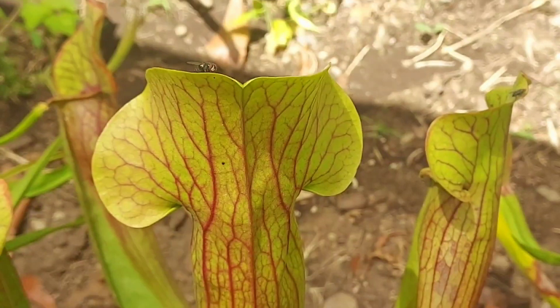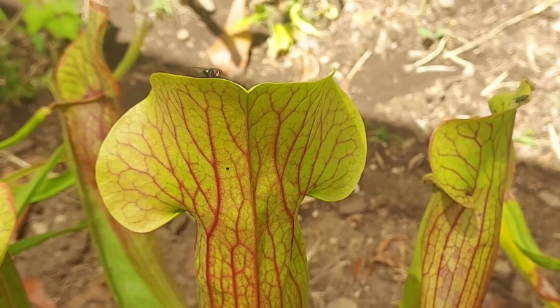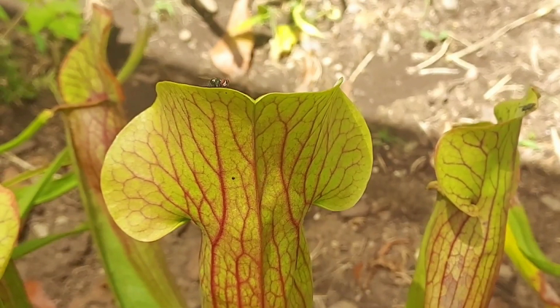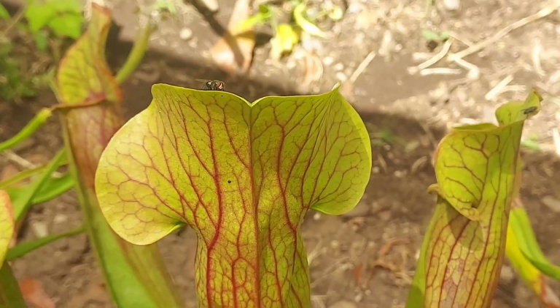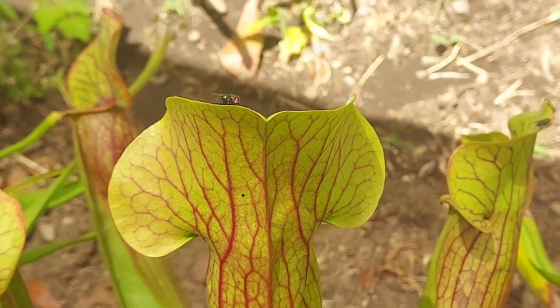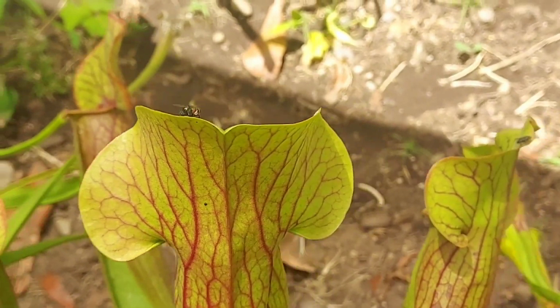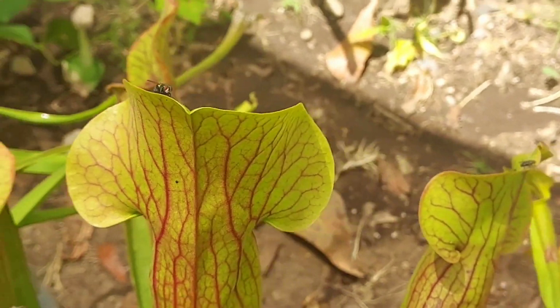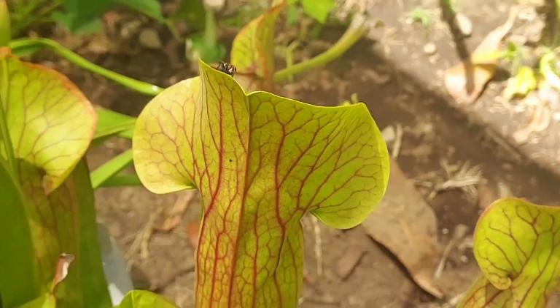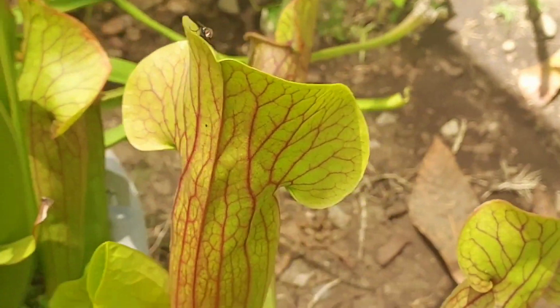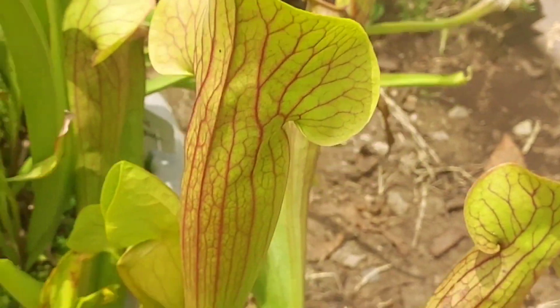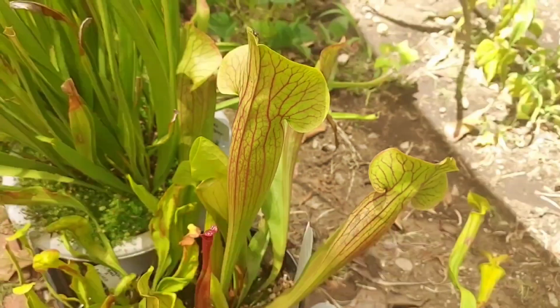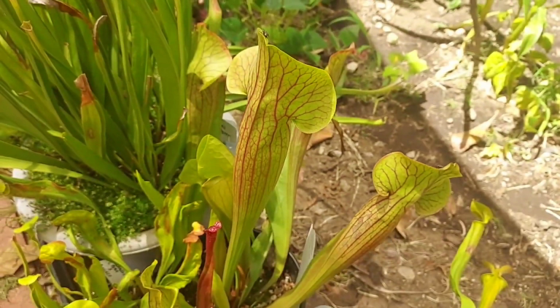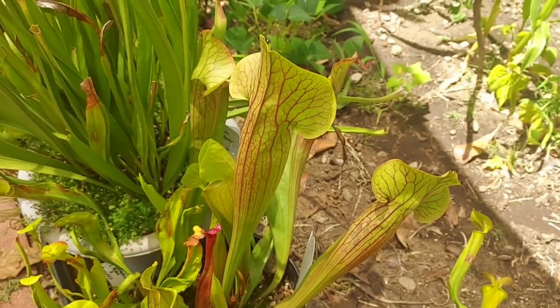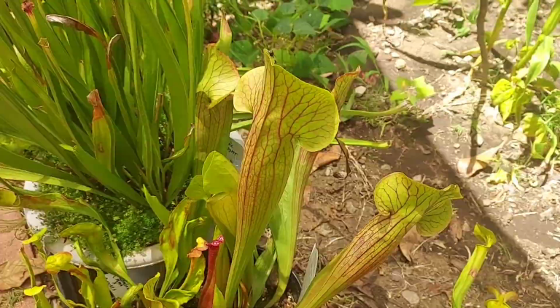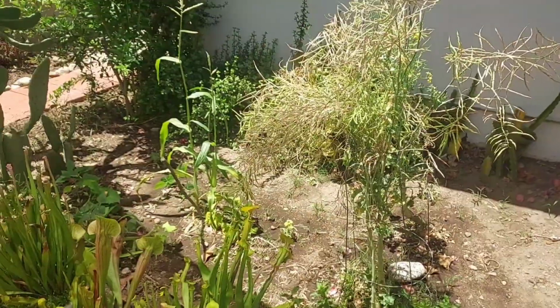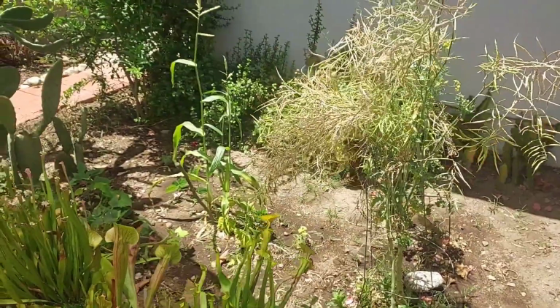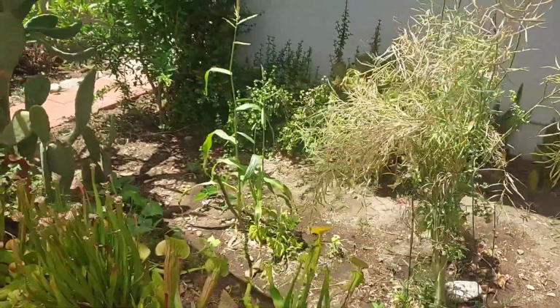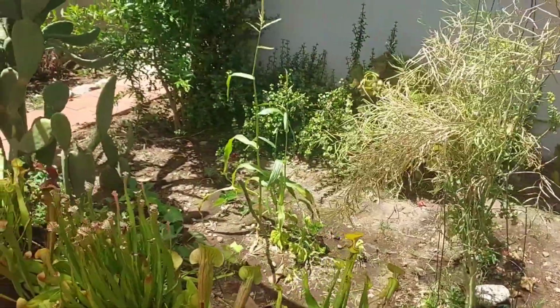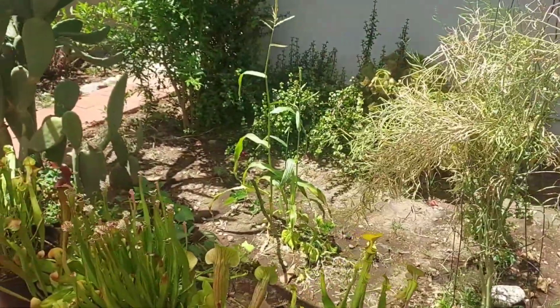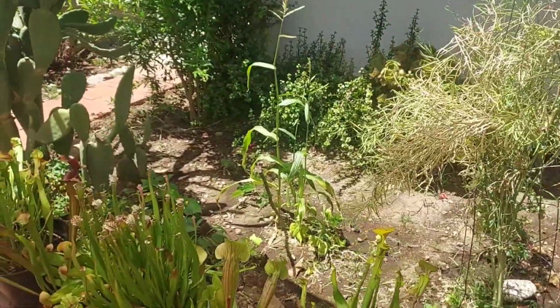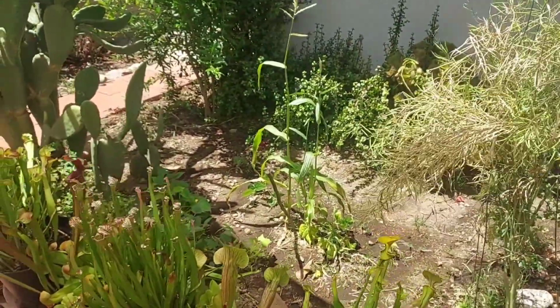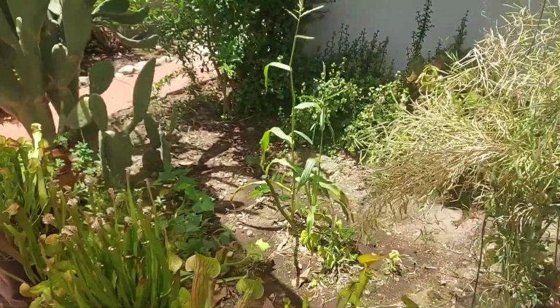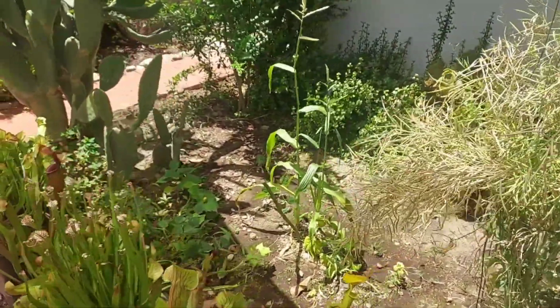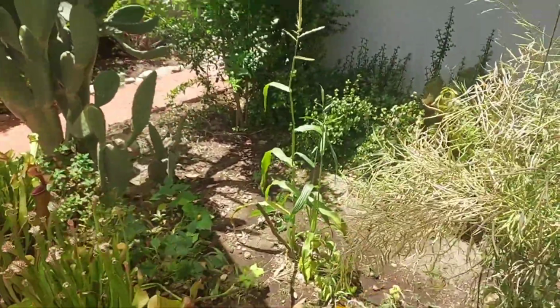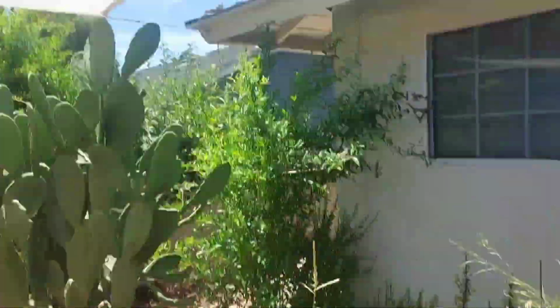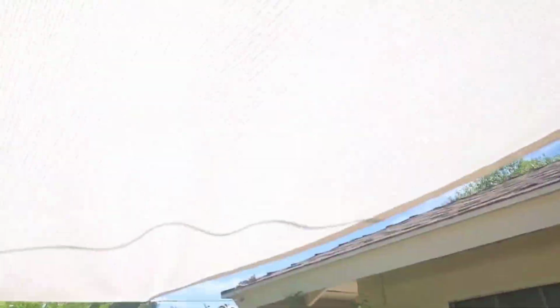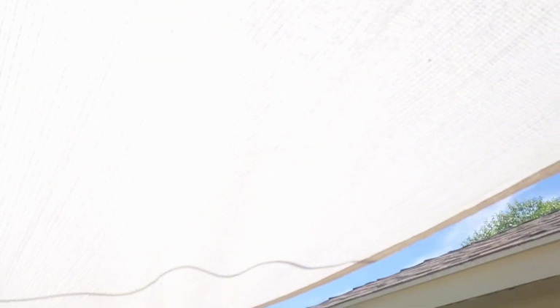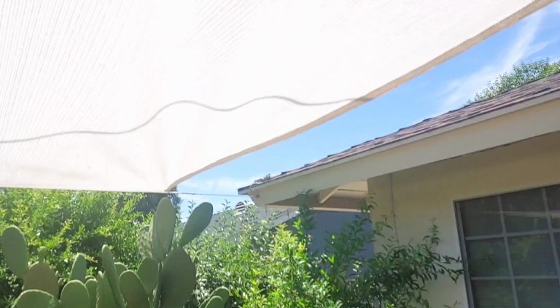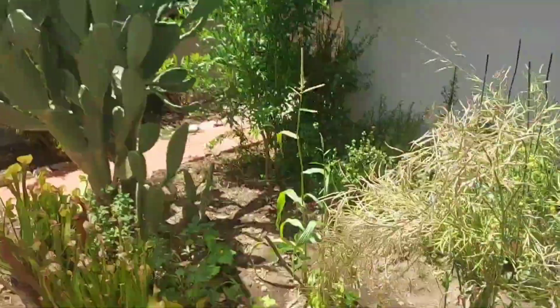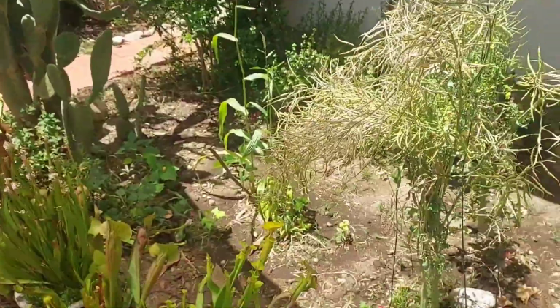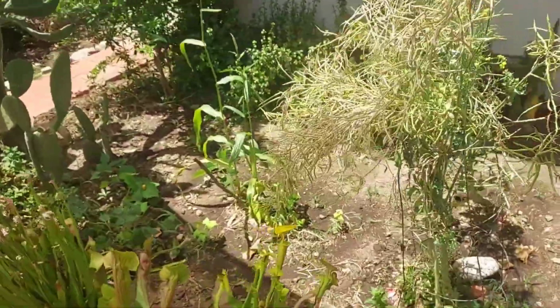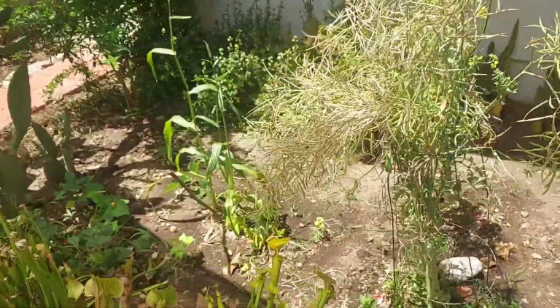We got a little fly here wandering in dangerous territory. An update on my veggie garden — the veggies are doing okay but it's been really hot for them, so this shade cloth has really been coming in handy.